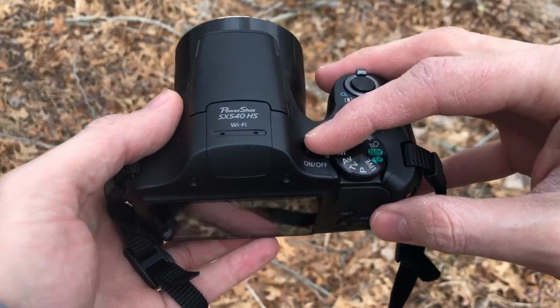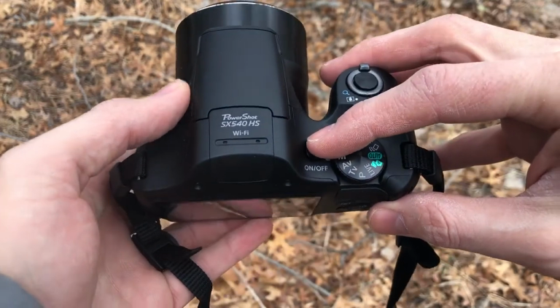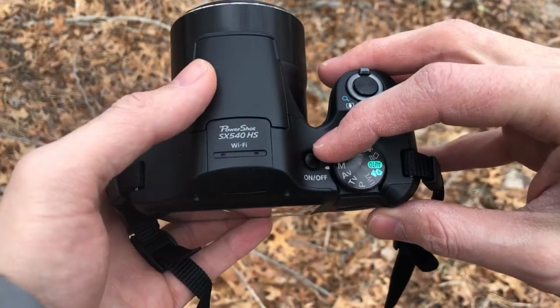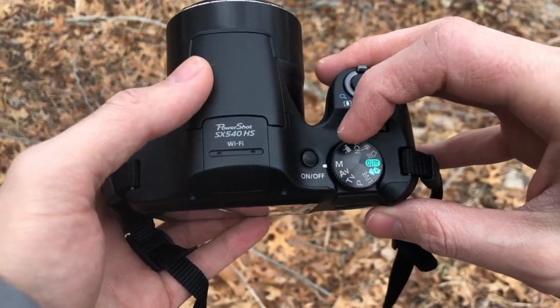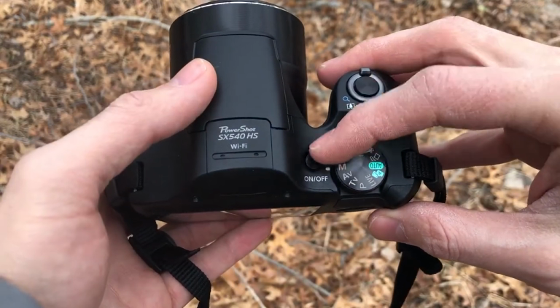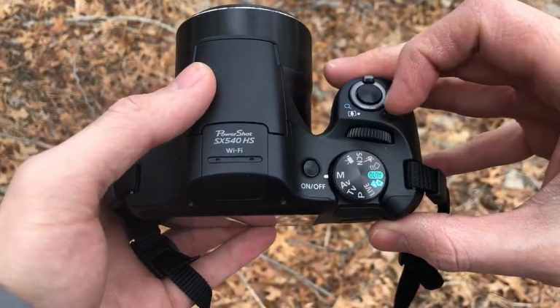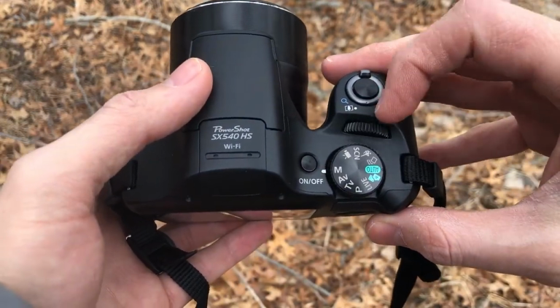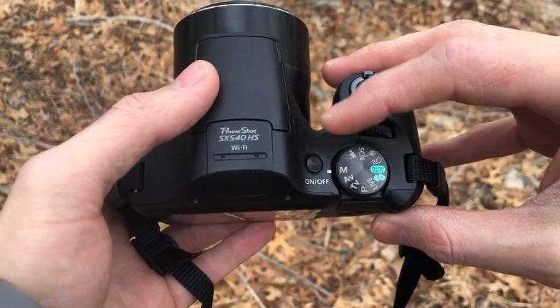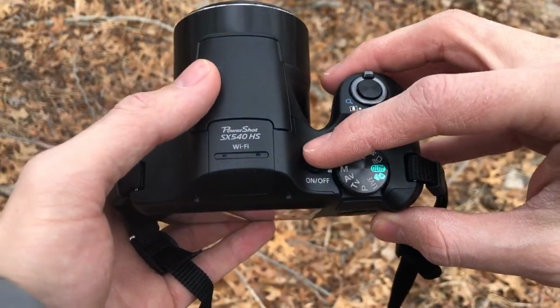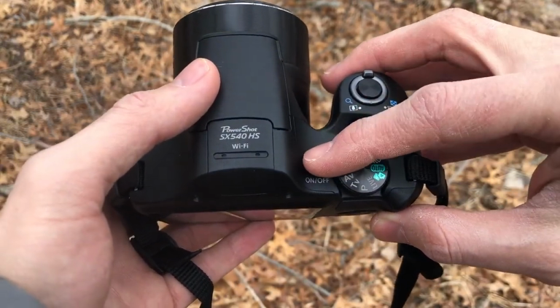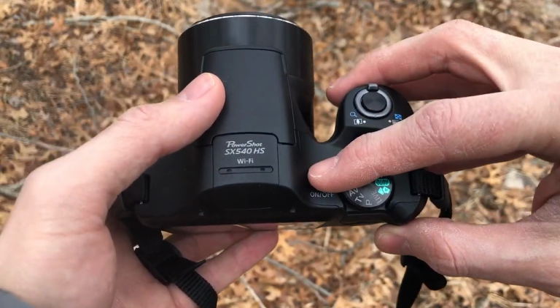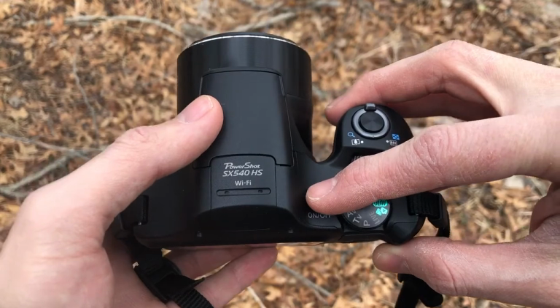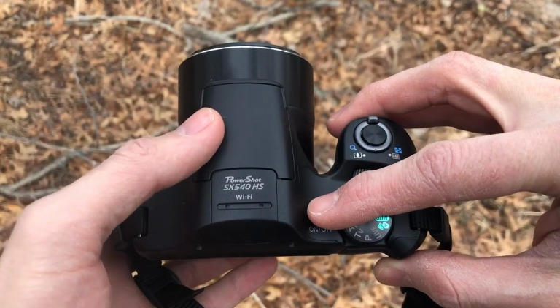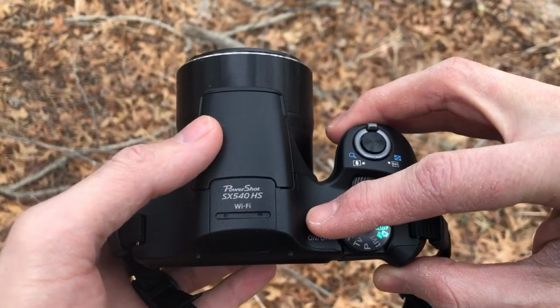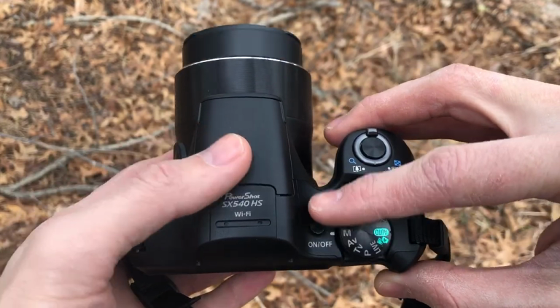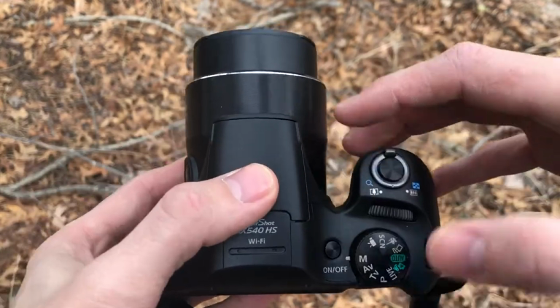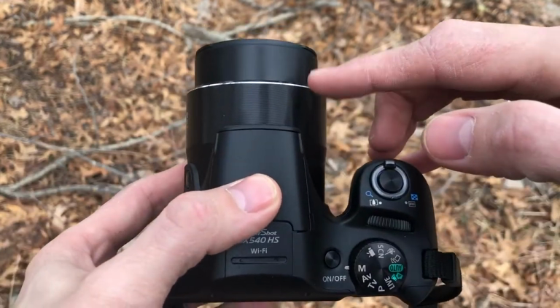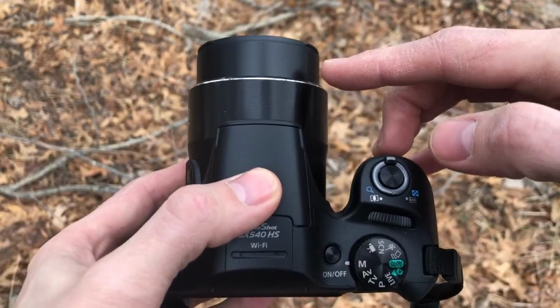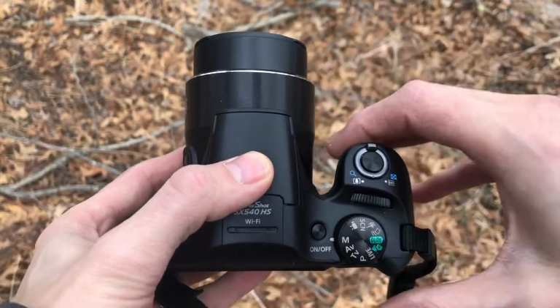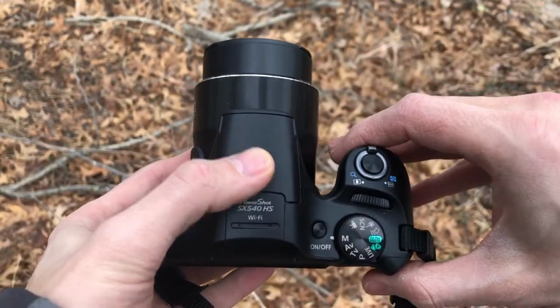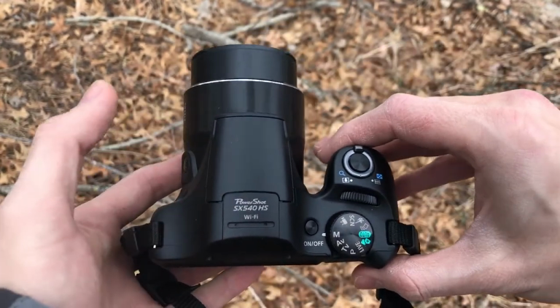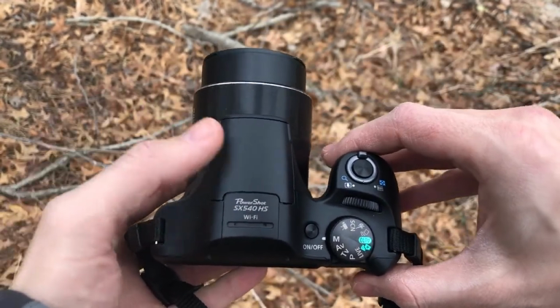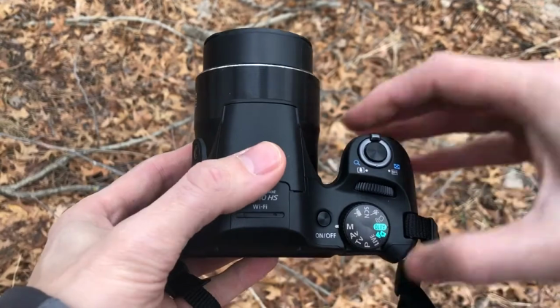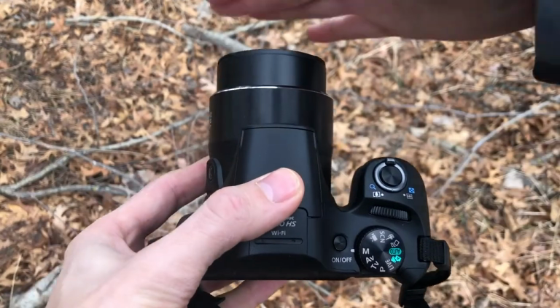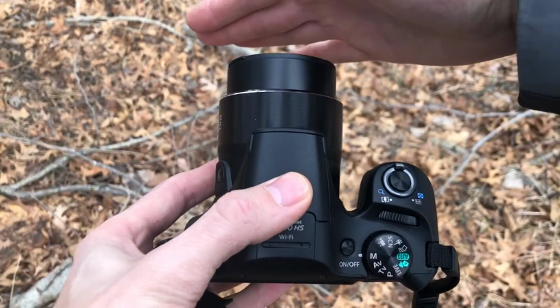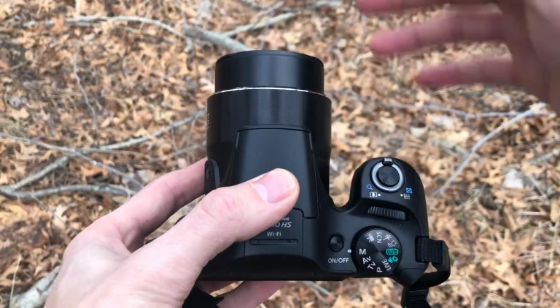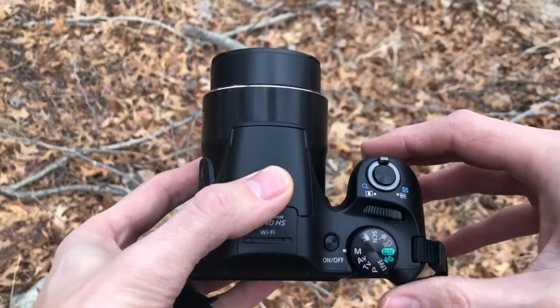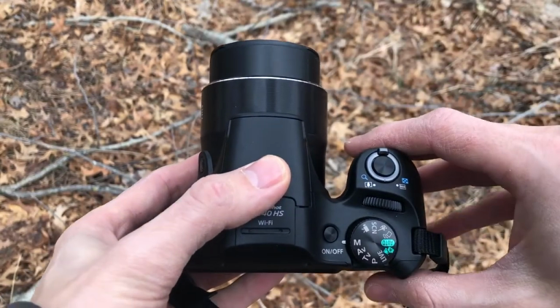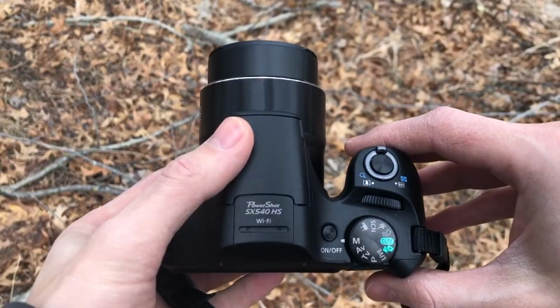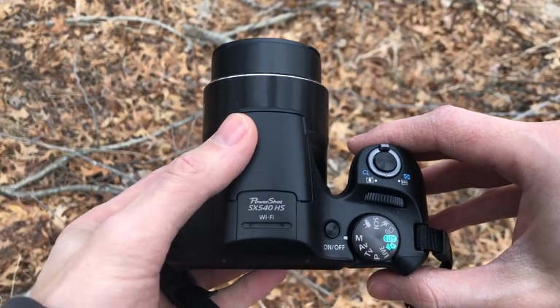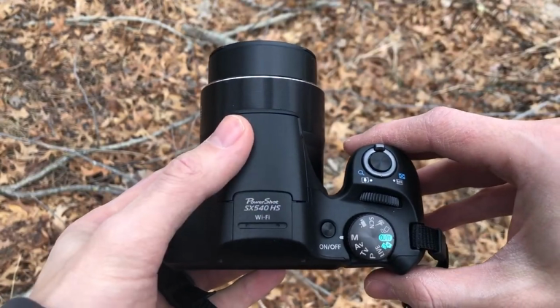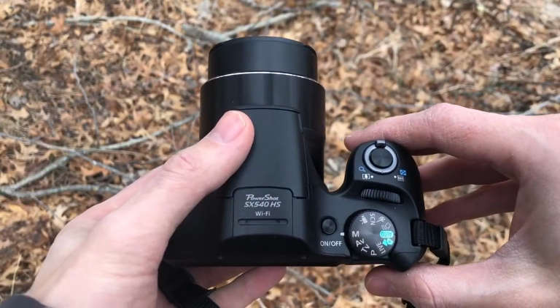On the top of the camera you're going to find a few different things that you'll want to know about. First of which is the on/off switch. Be careful because the lens will extend here, so you want to avoid having your hand in front of that blocking the lens from extending.